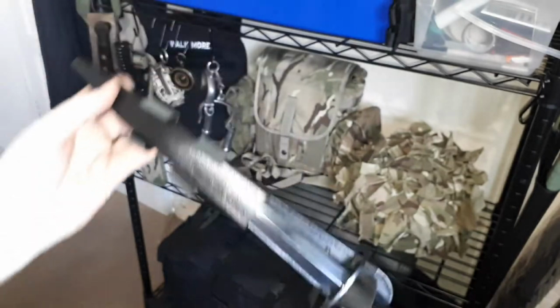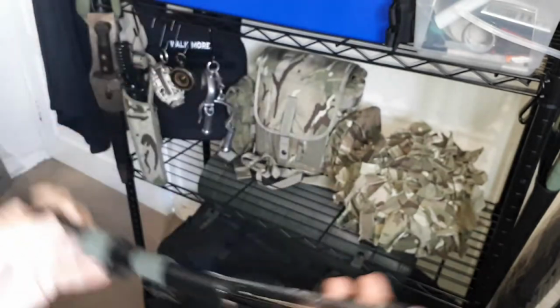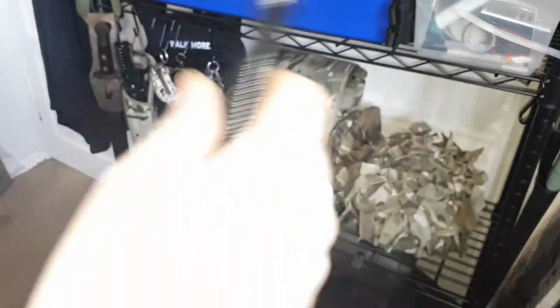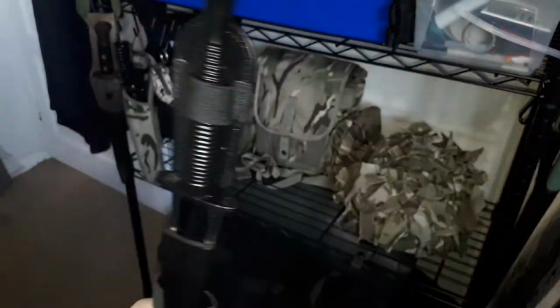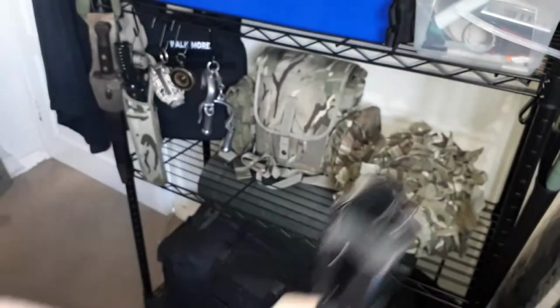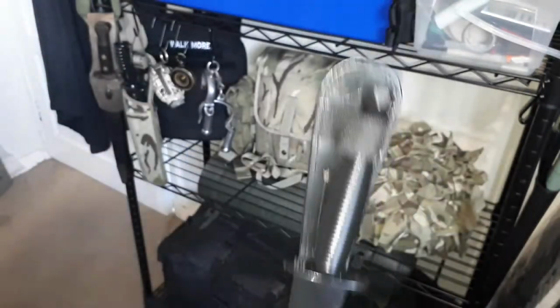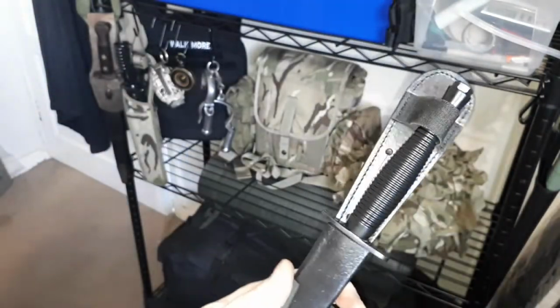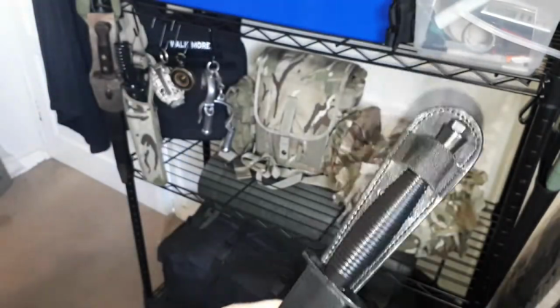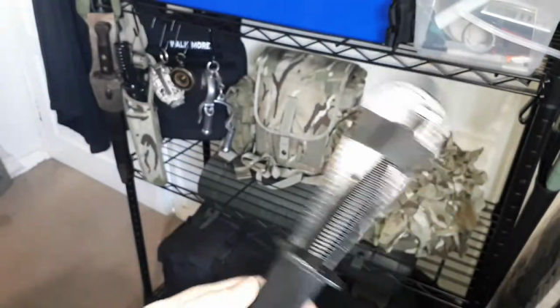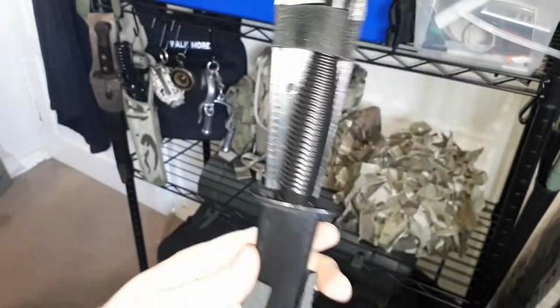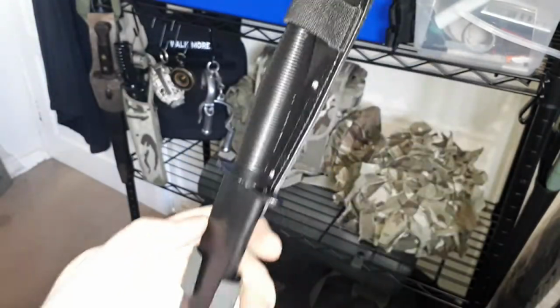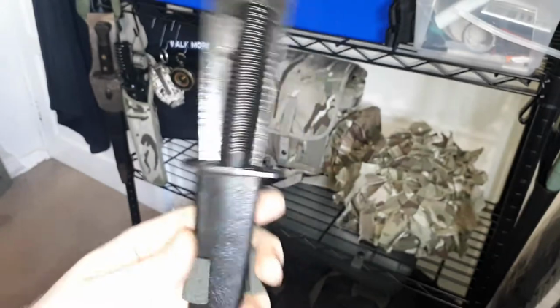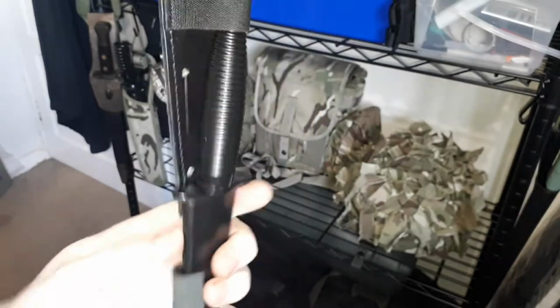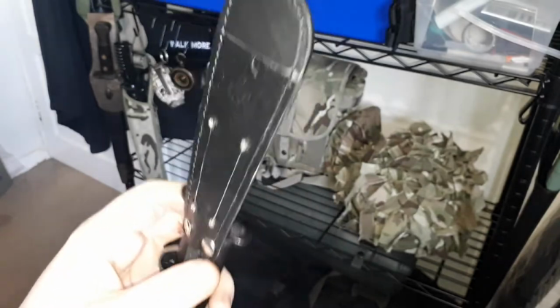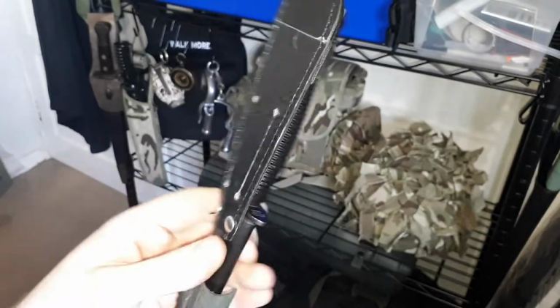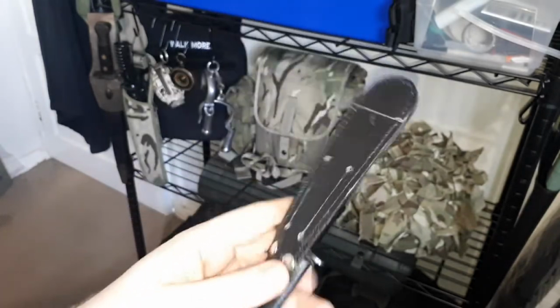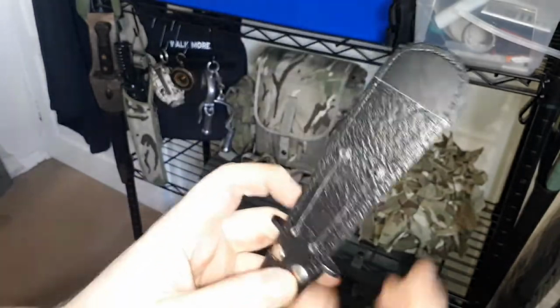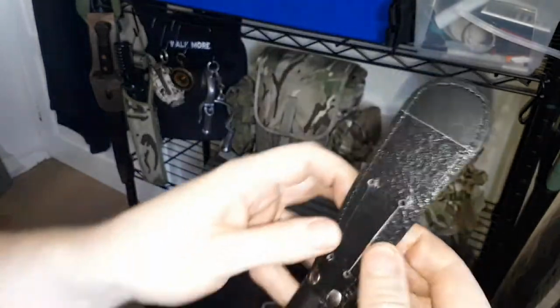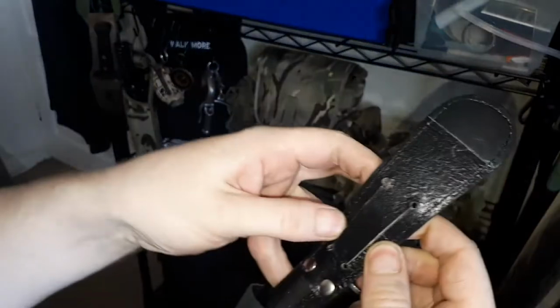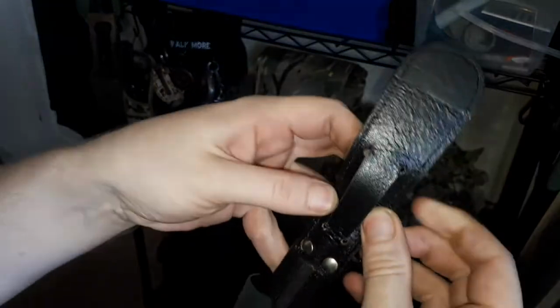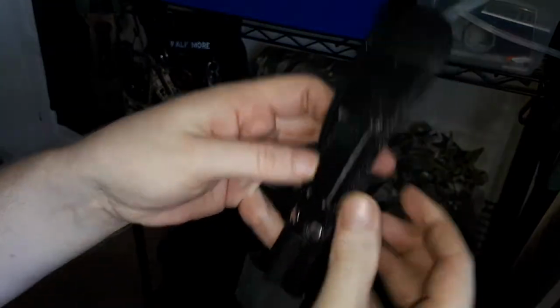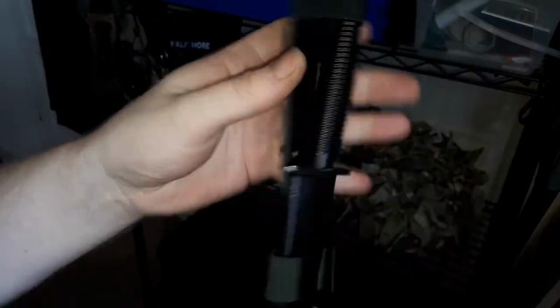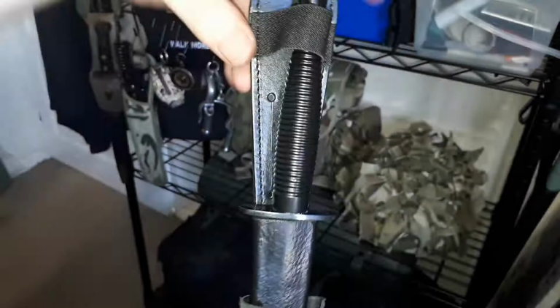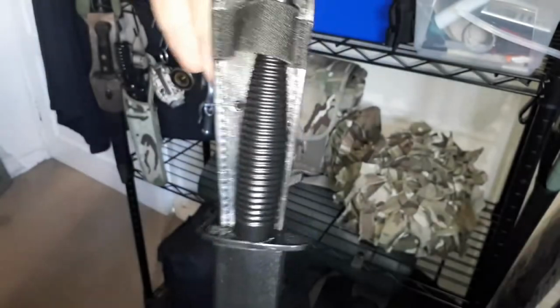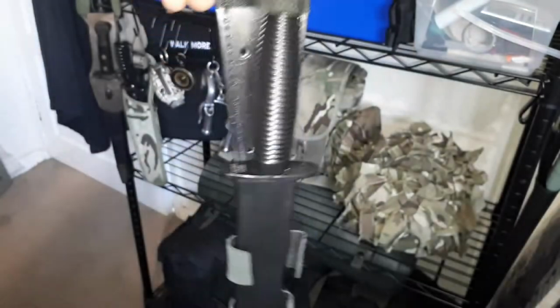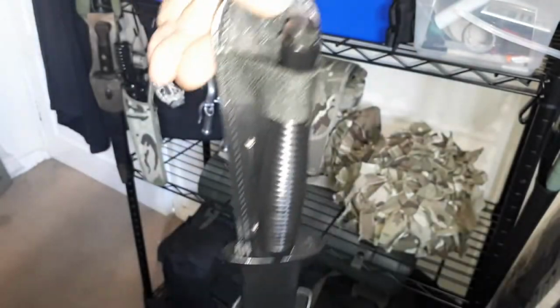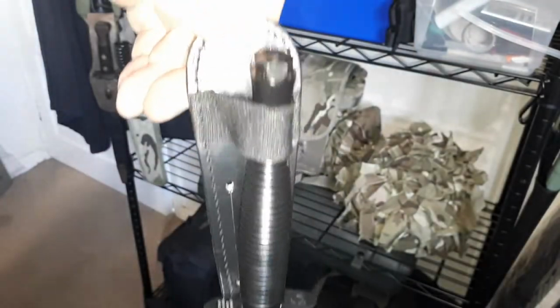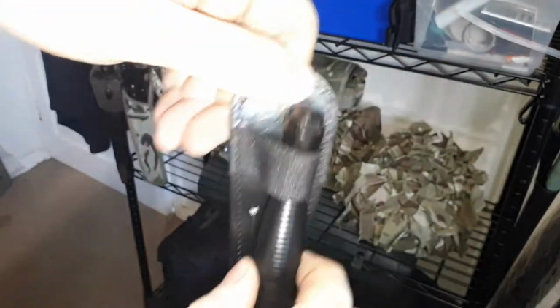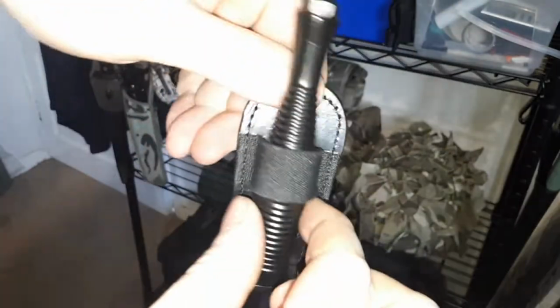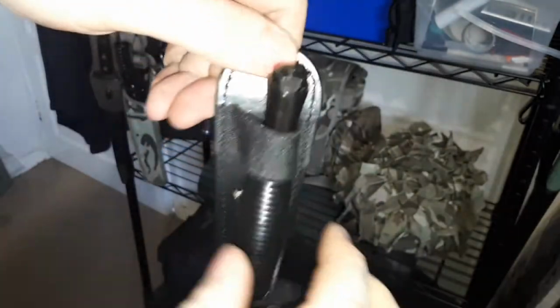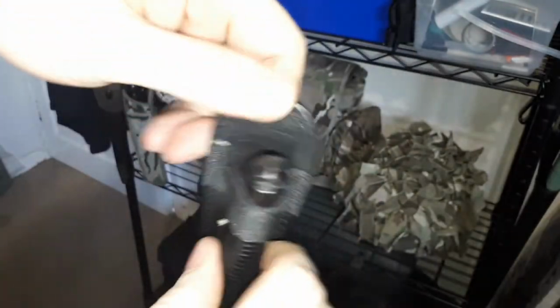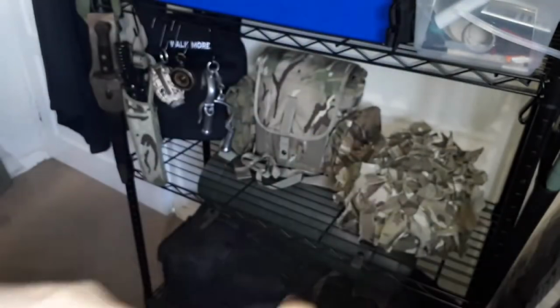For anyone actually in the military who would want to carry one of these, I would recommend you keep it upright. You do have a belt loop right here. But at least if it's upright, it's not going to fall.